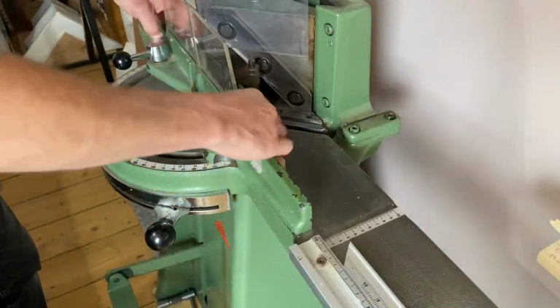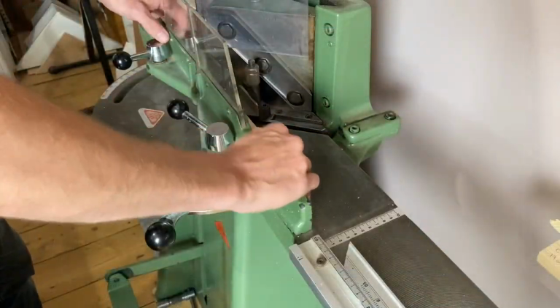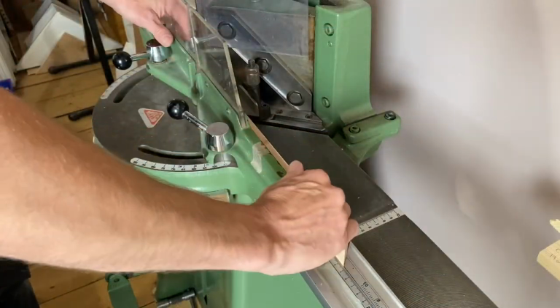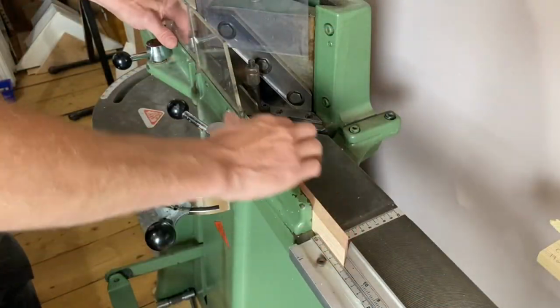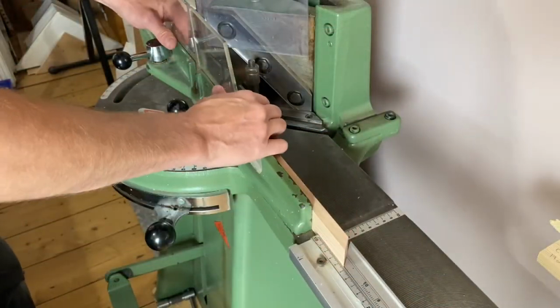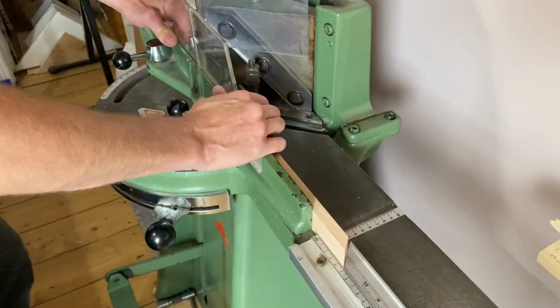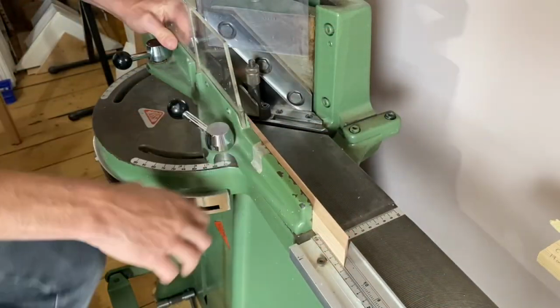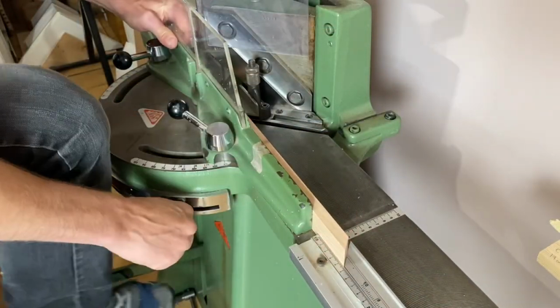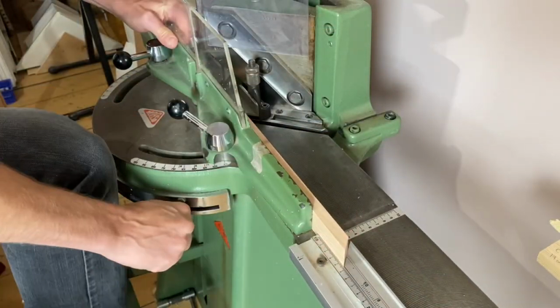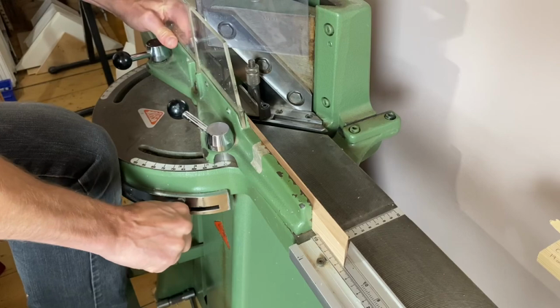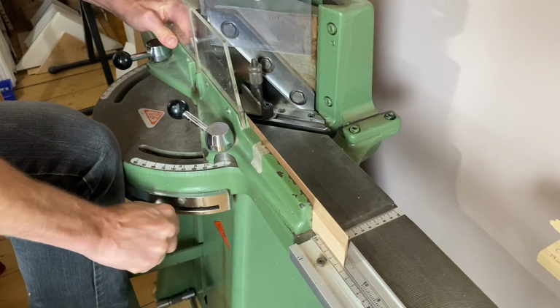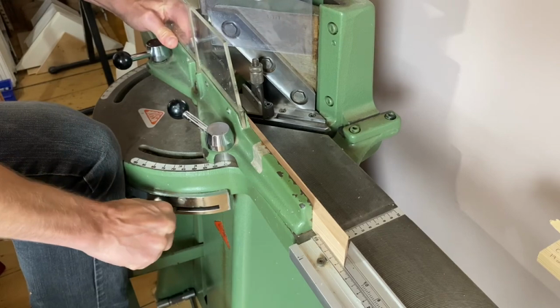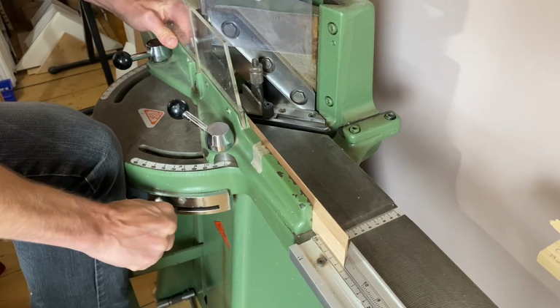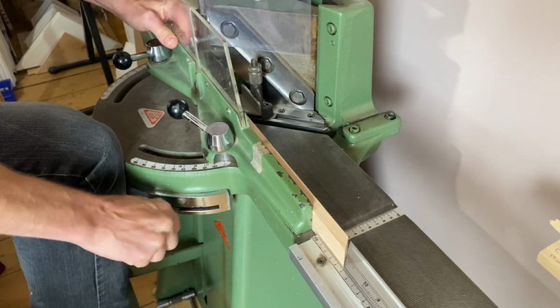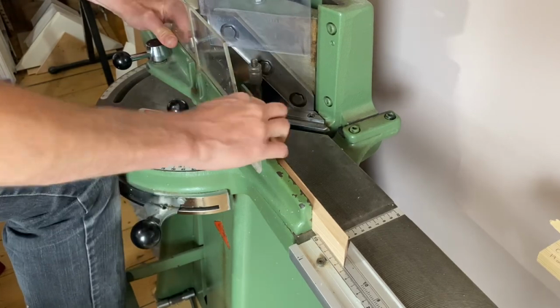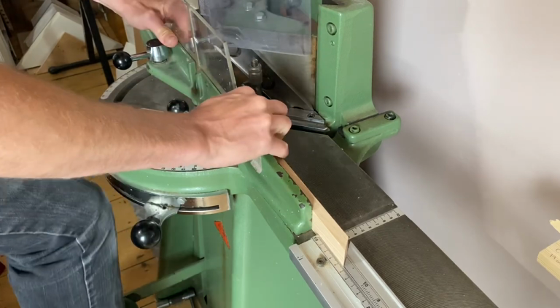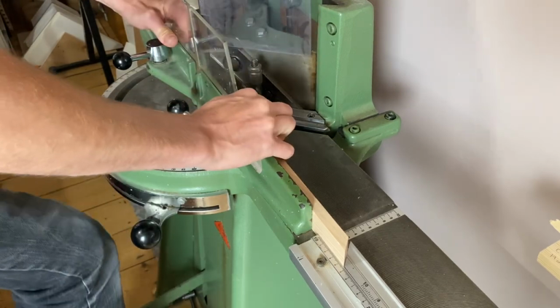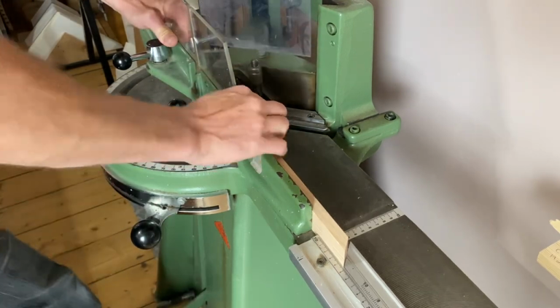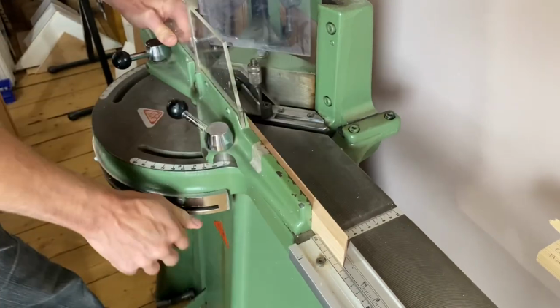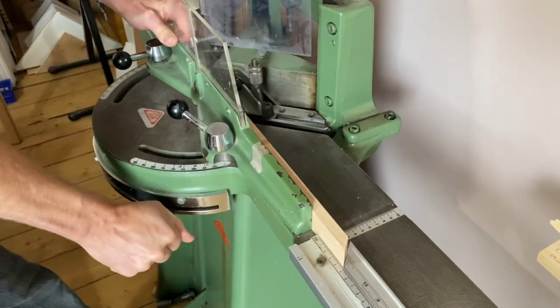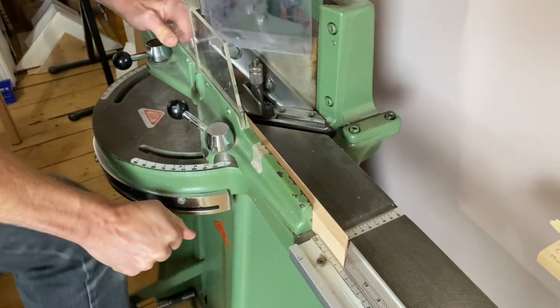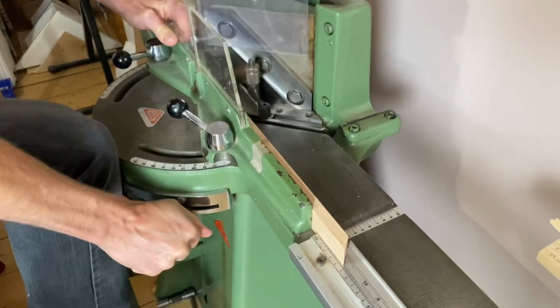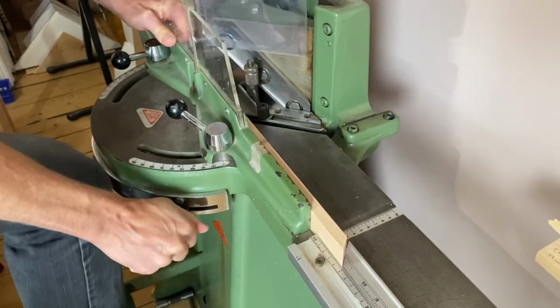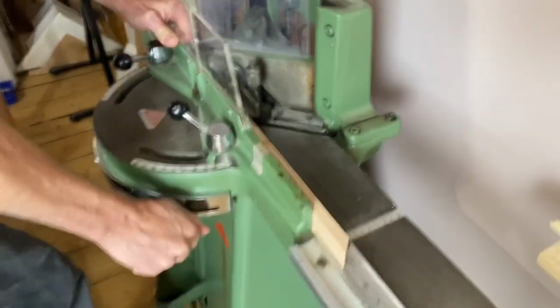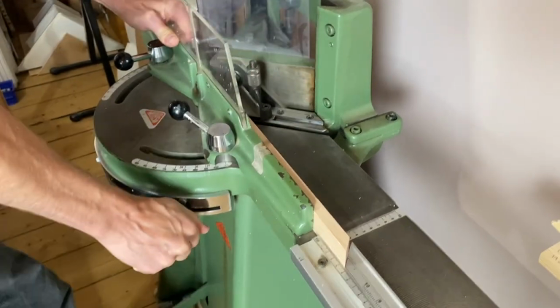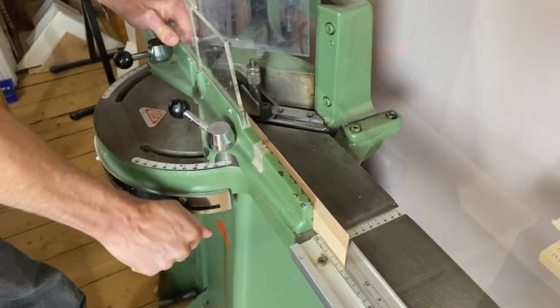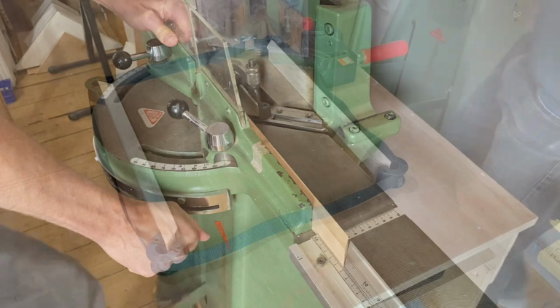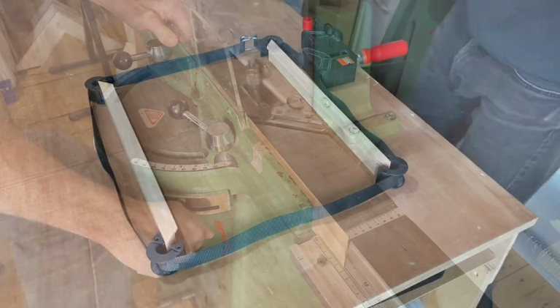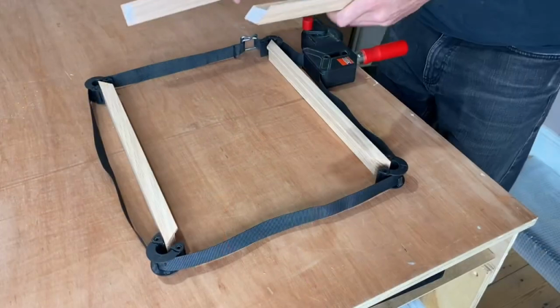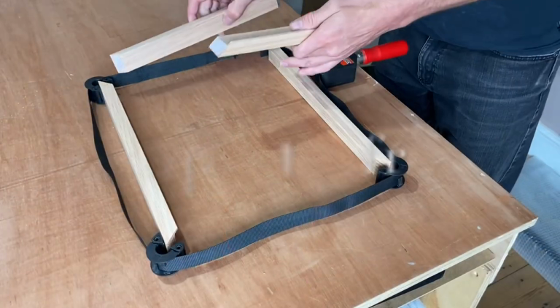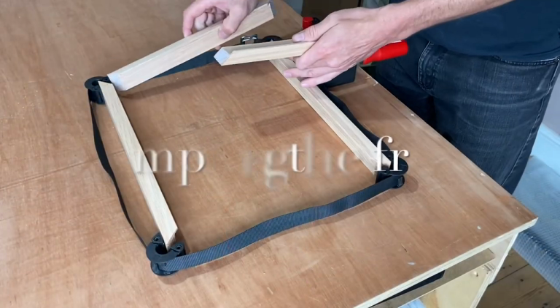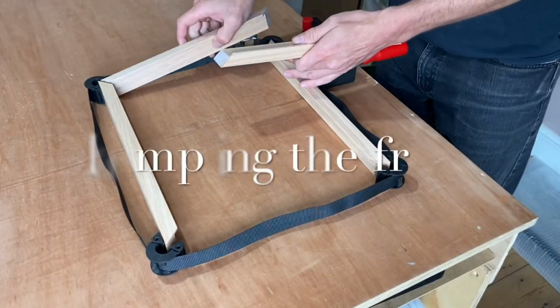It's time to cut the frame and I'm using an oak molding. To do that I'm using my Morso guillotine which gives me a nice clean cut.